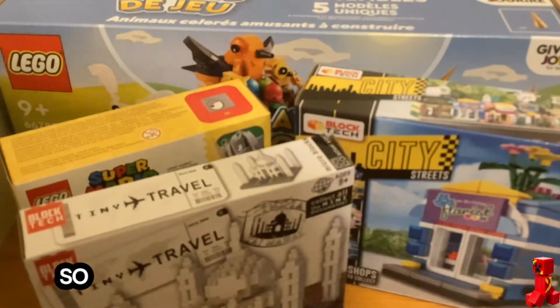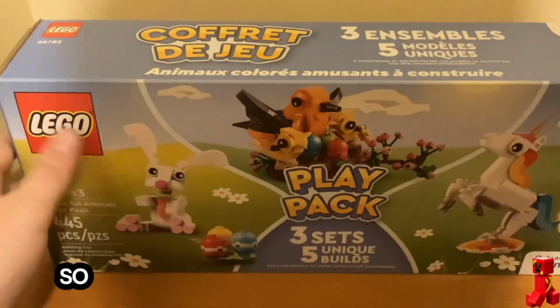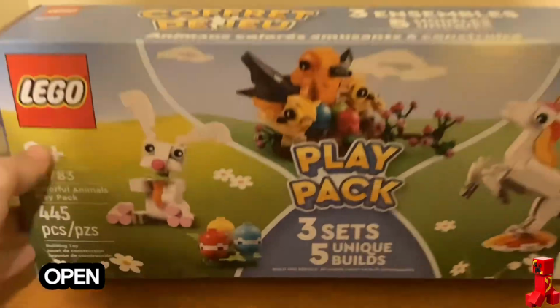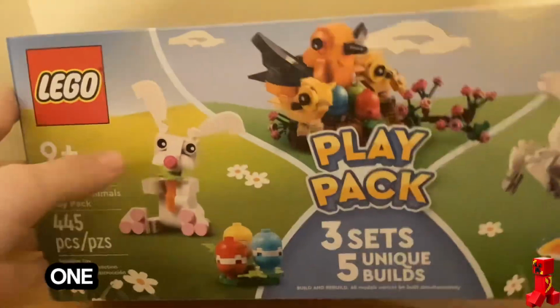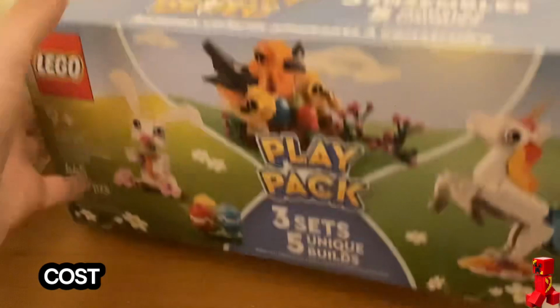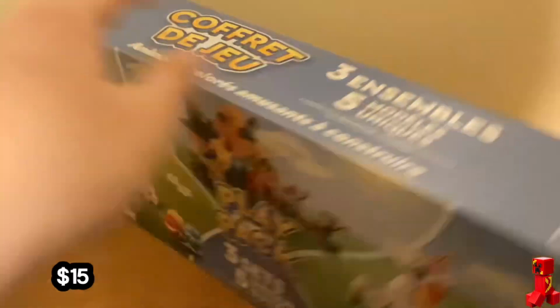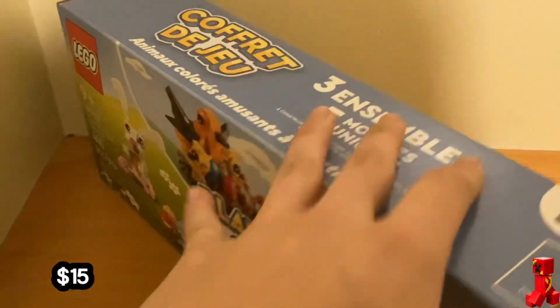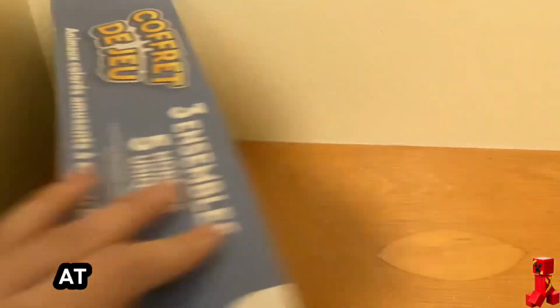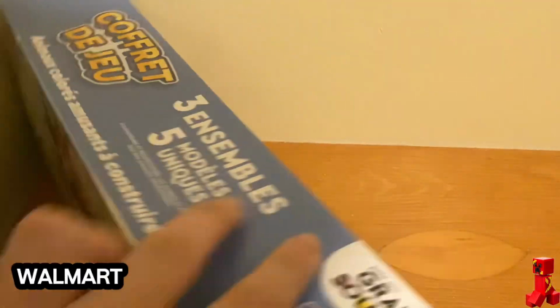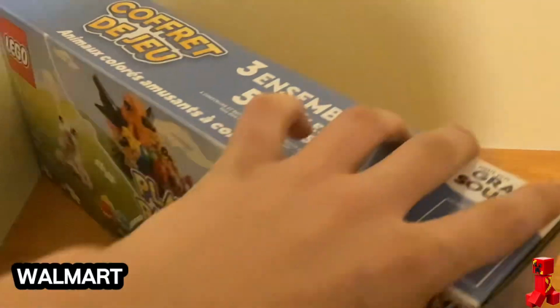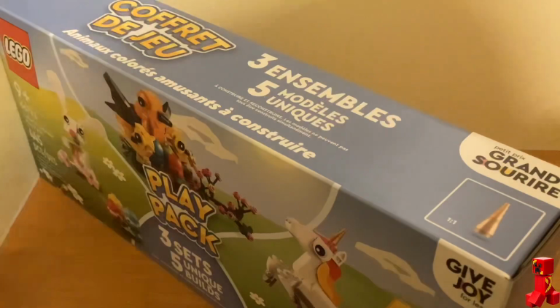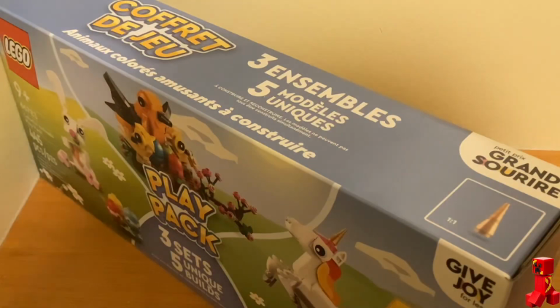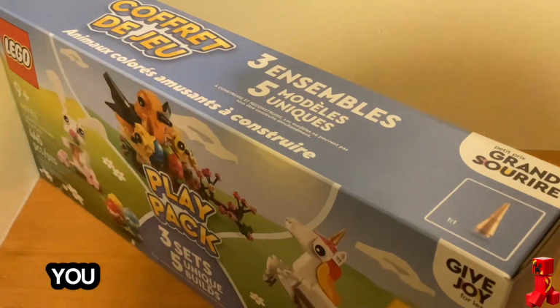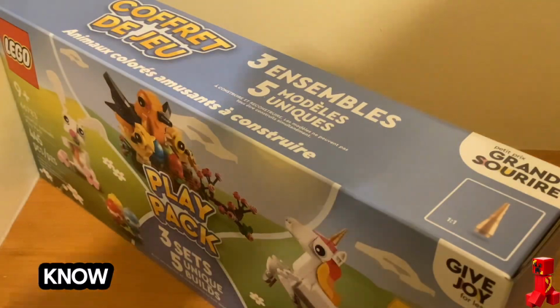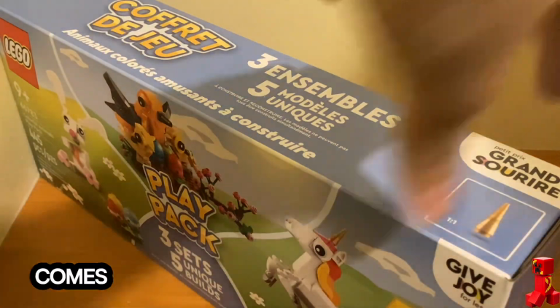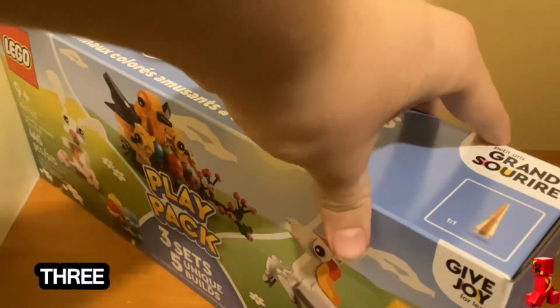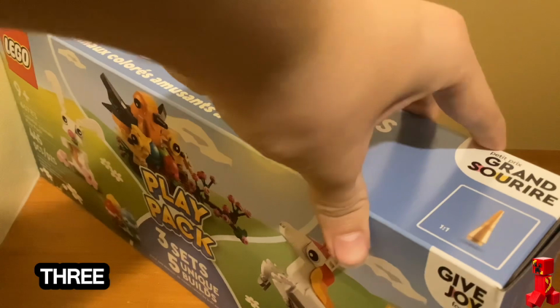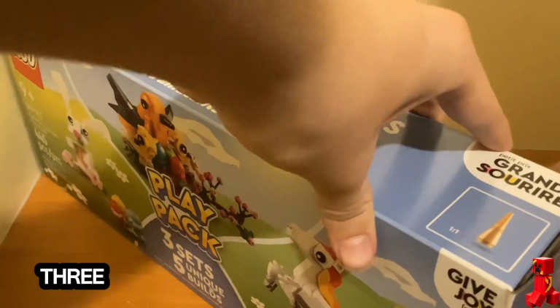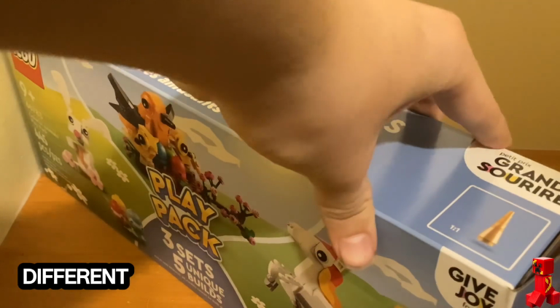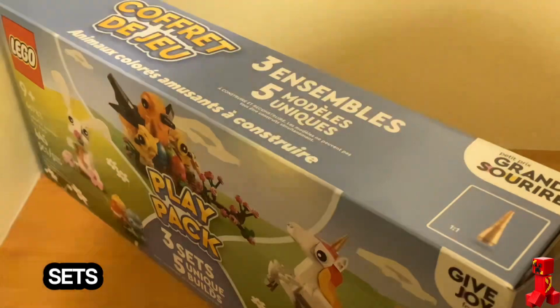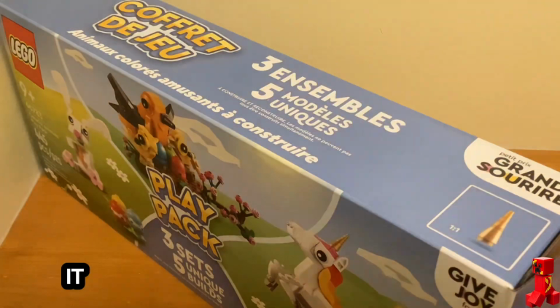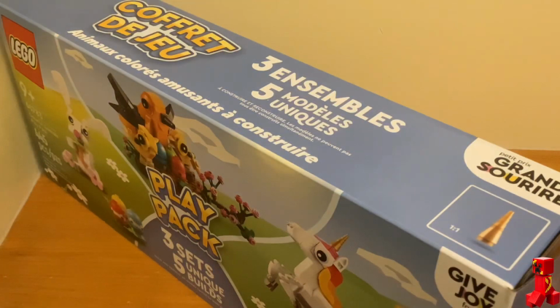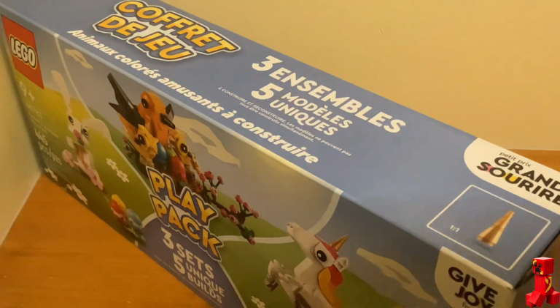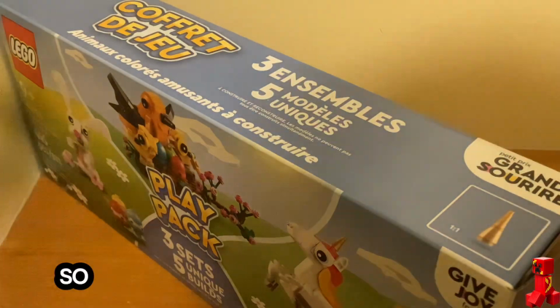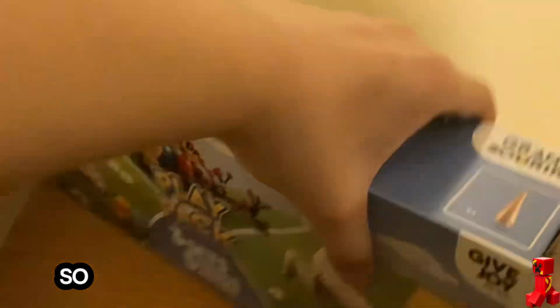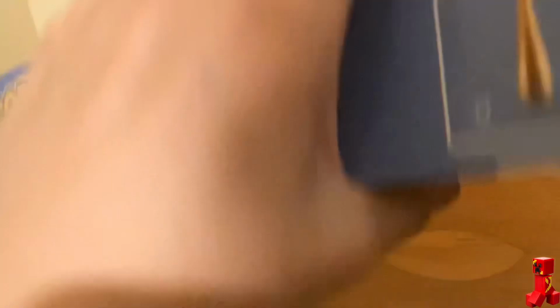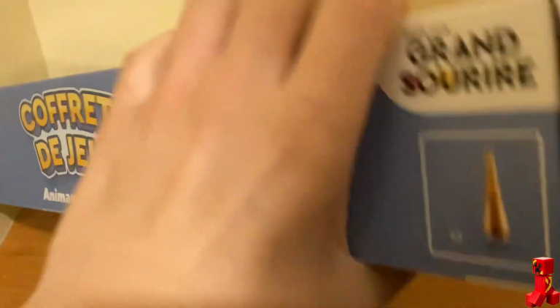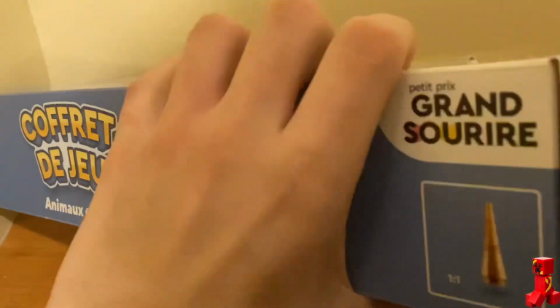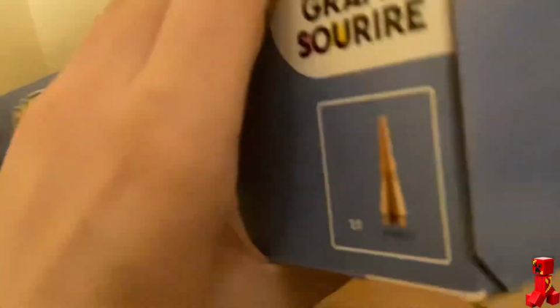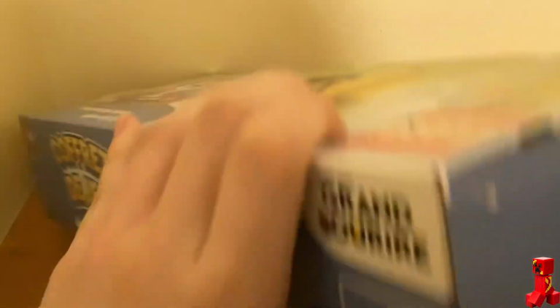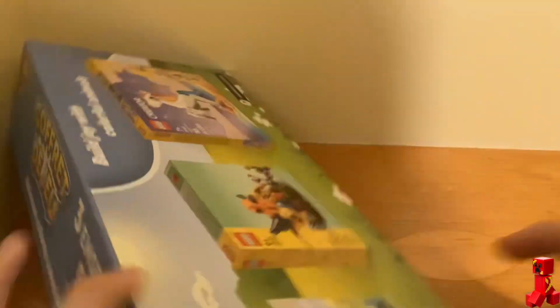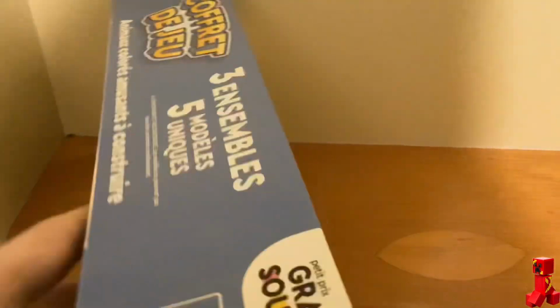So let's open this one. This one costs $15 at Walmart, just so you guys know. It comes with three different sets in it. So let's open it — I hope you guys can see it right now.